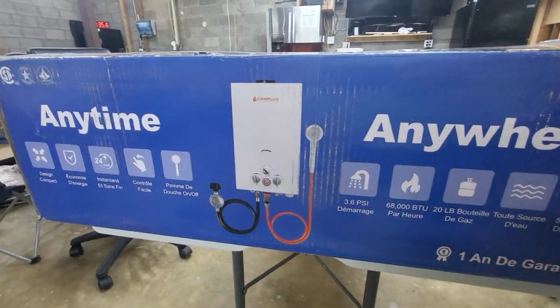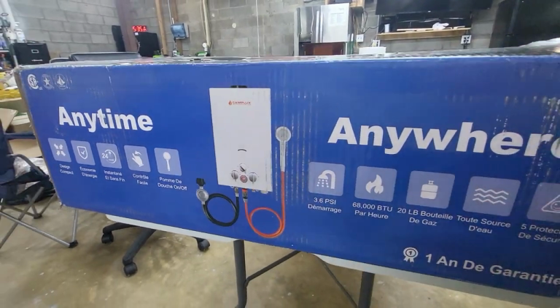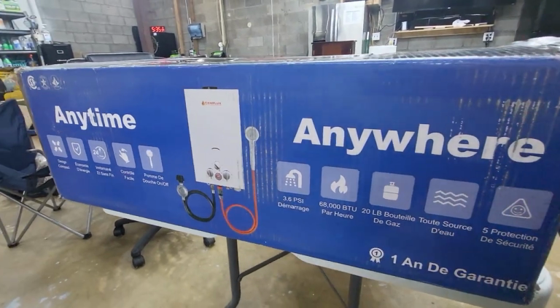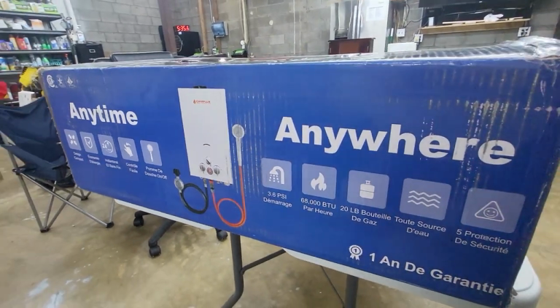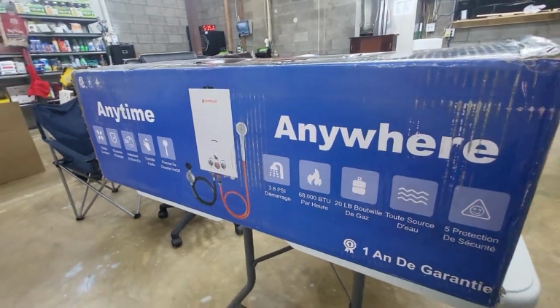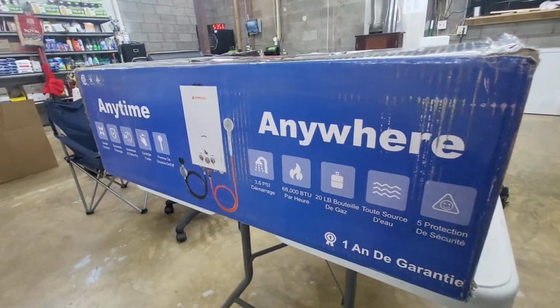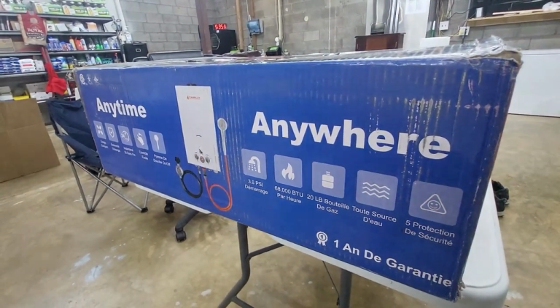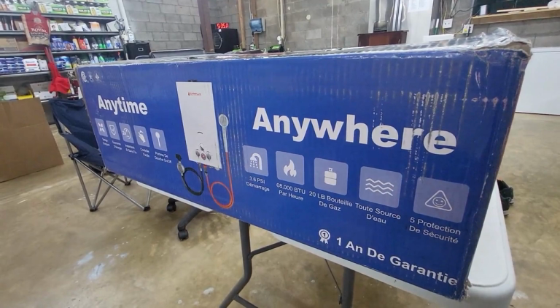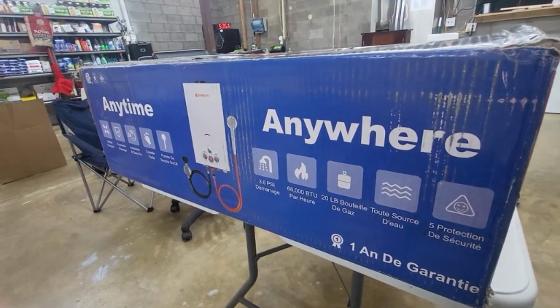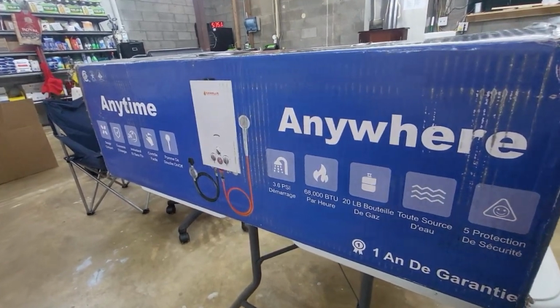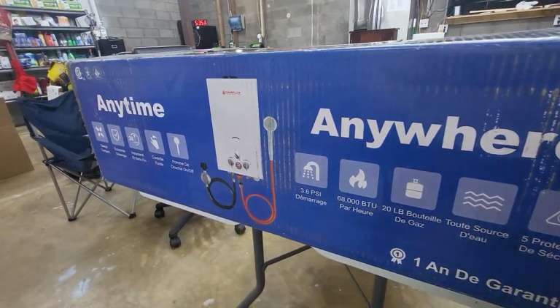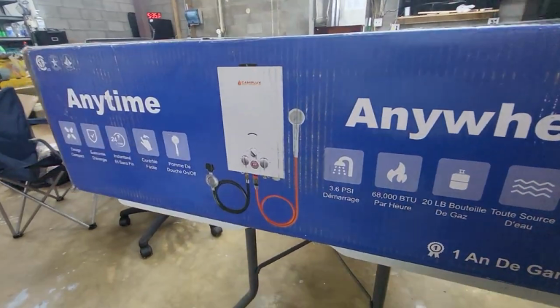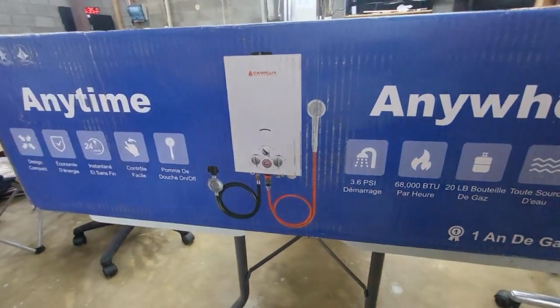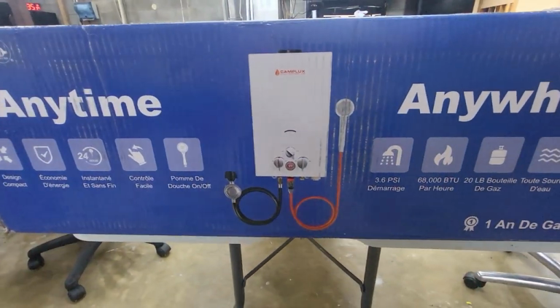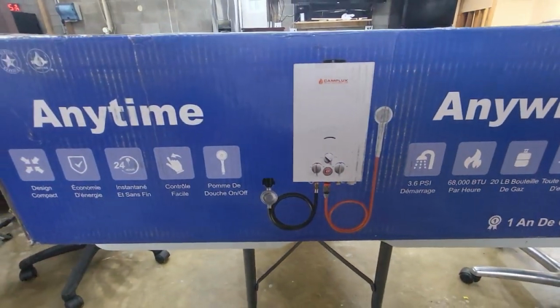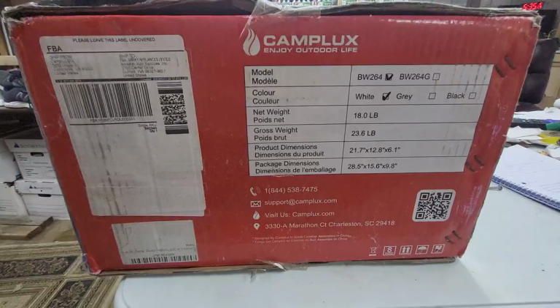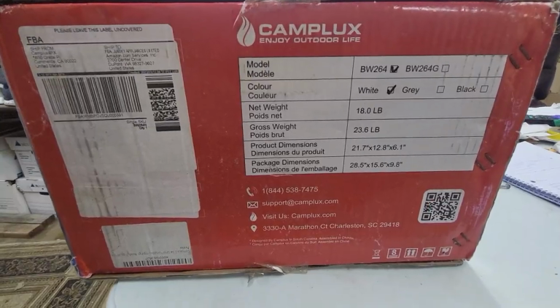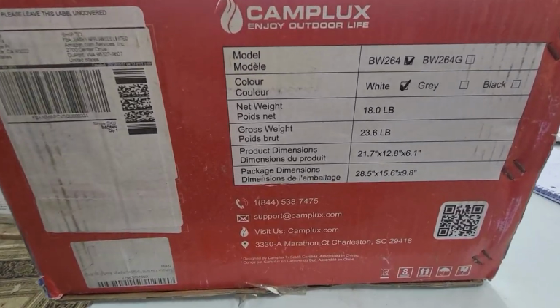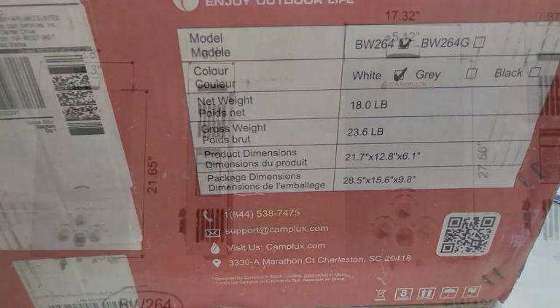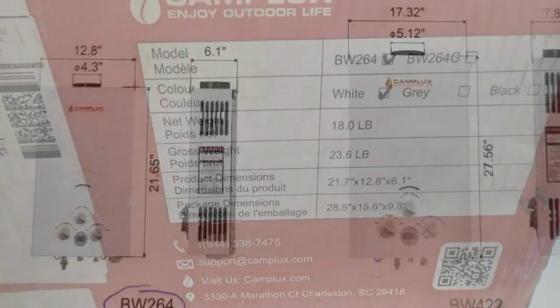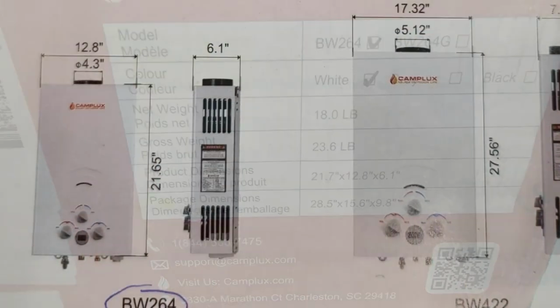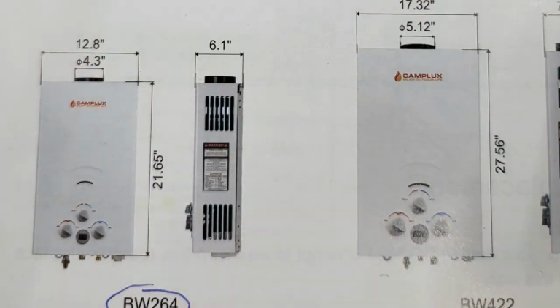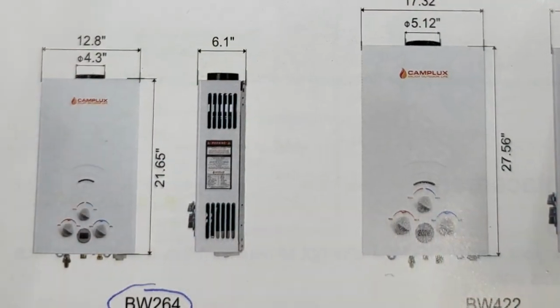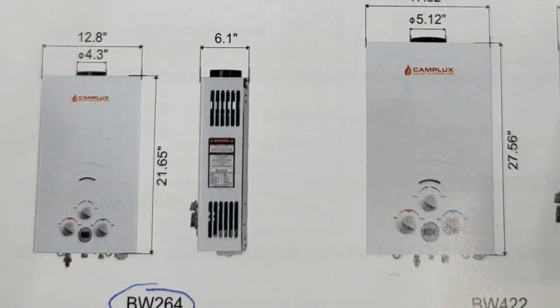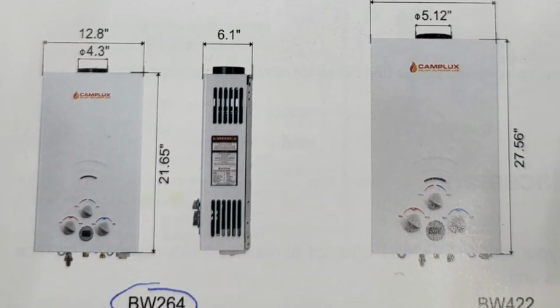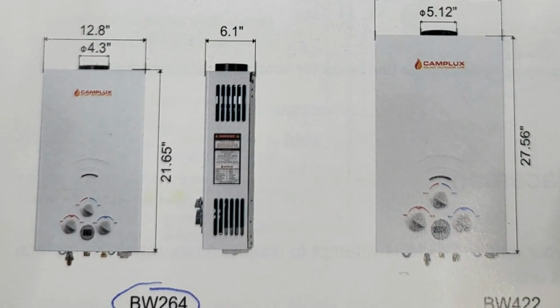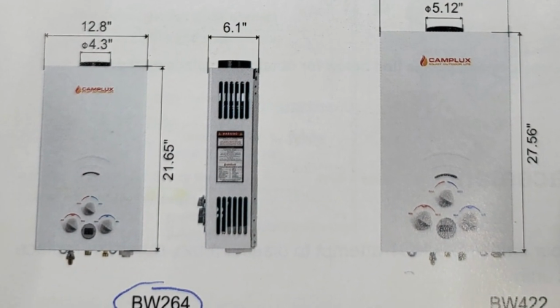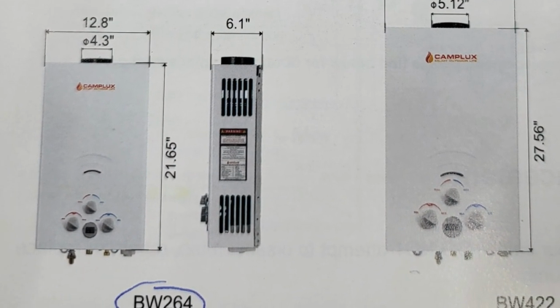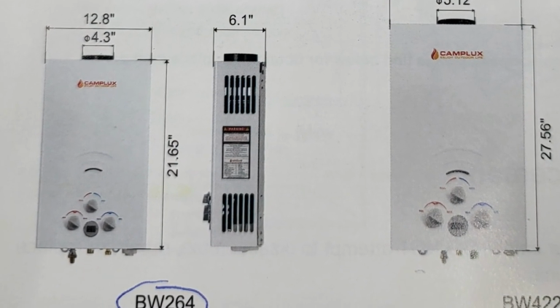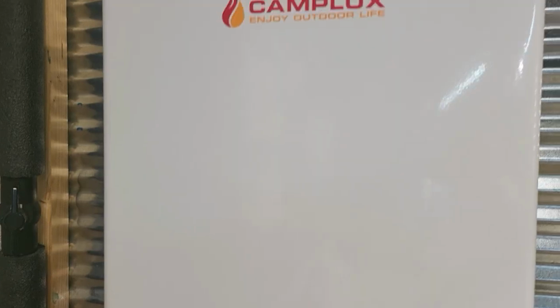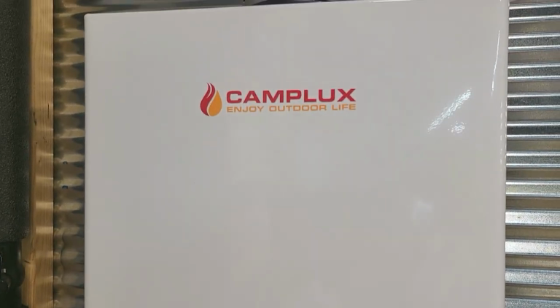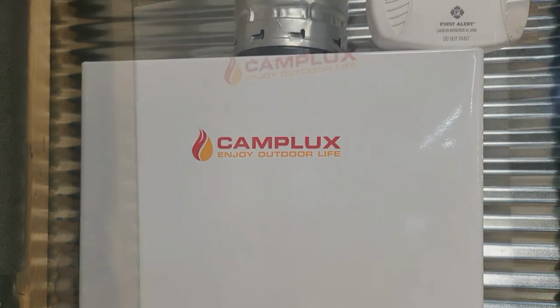Hello YouTube, this is Real Life Reviews on the Living Bread Homestead. Today we're going to be reviewing this Camplux portable water heater — the VW264, with '264' meaning that it is 2.64 gallons per minute. Let's get into the video.